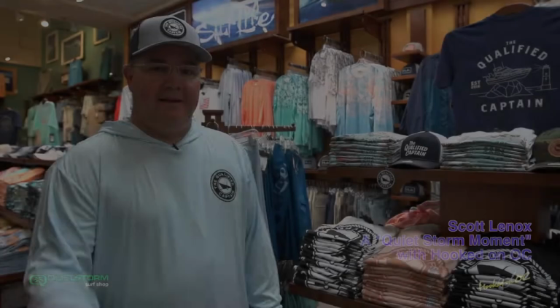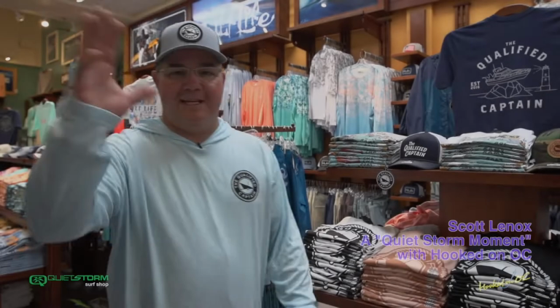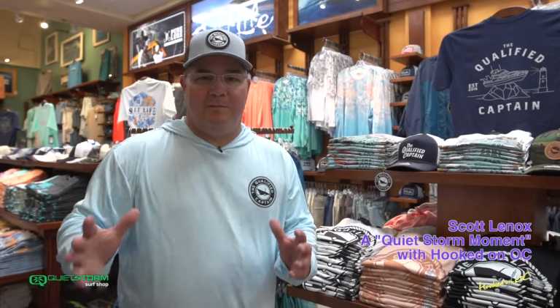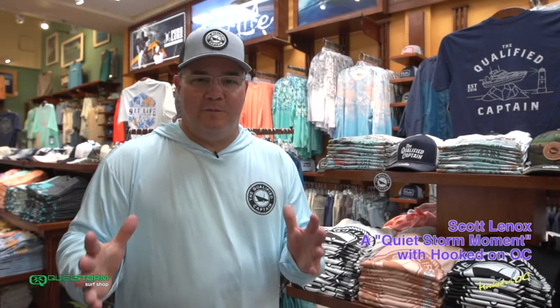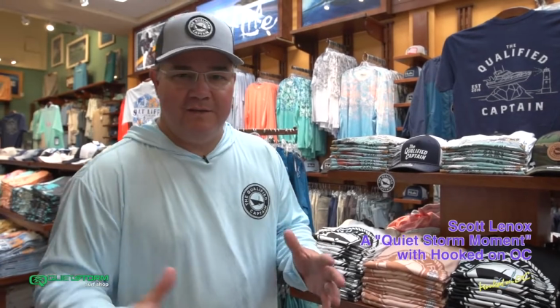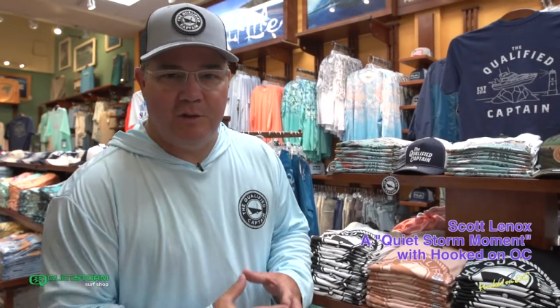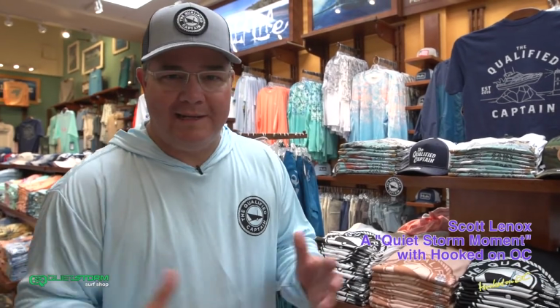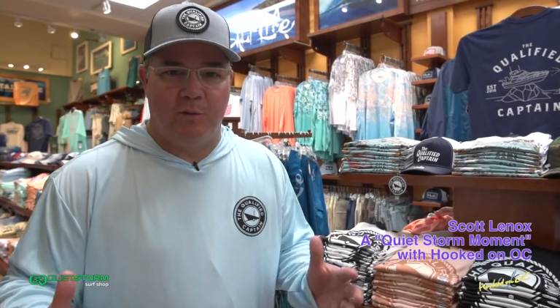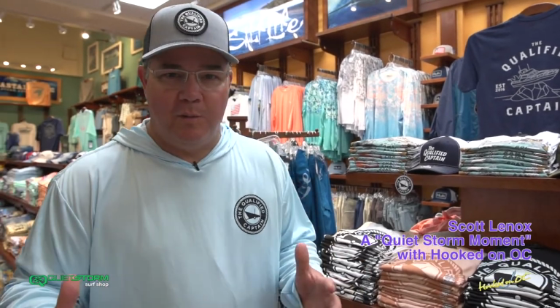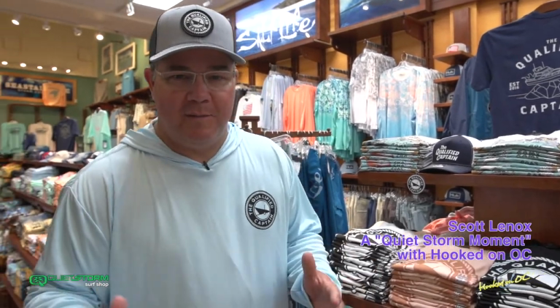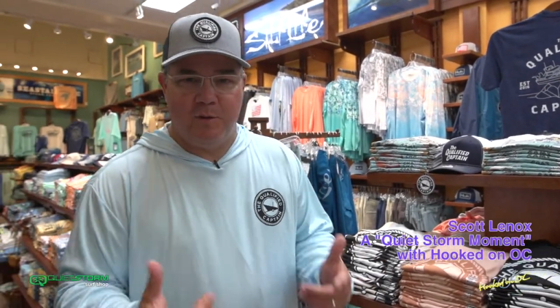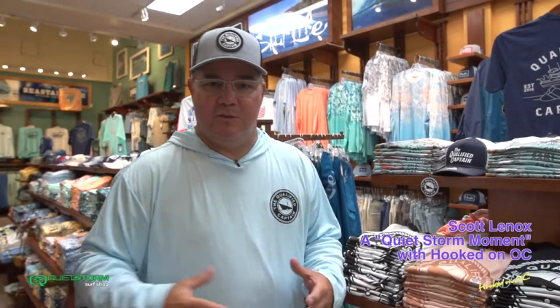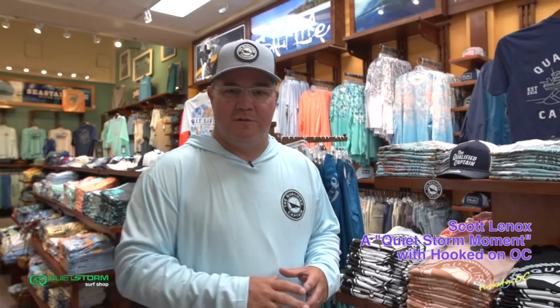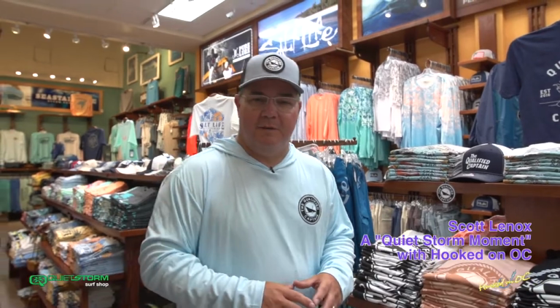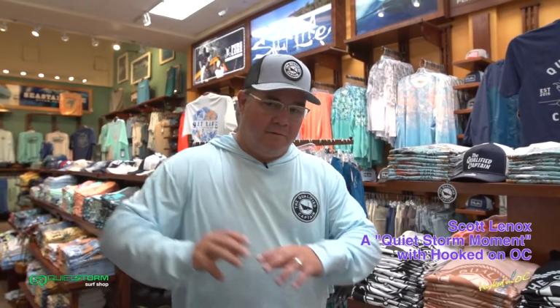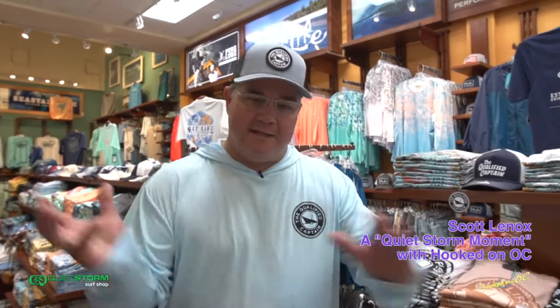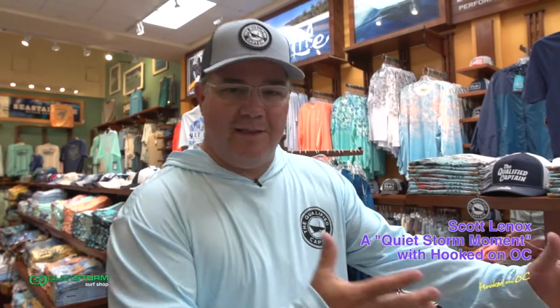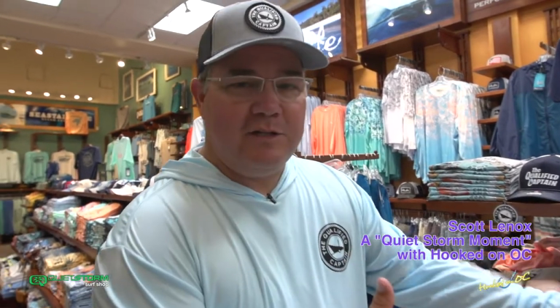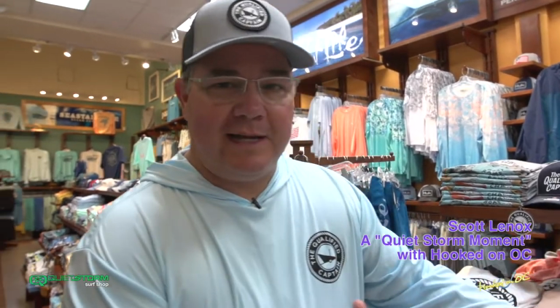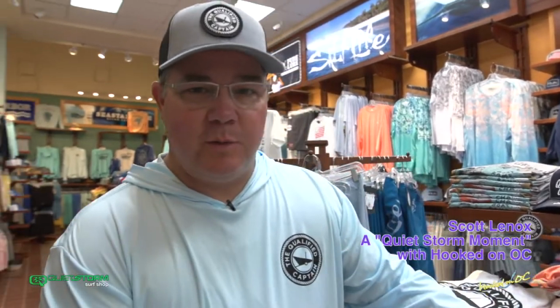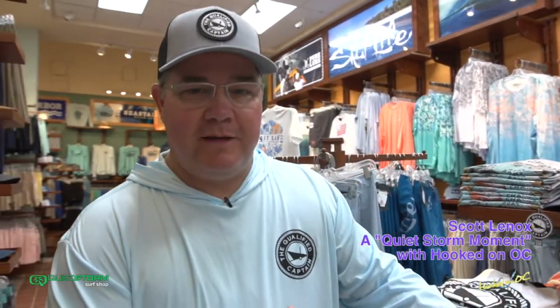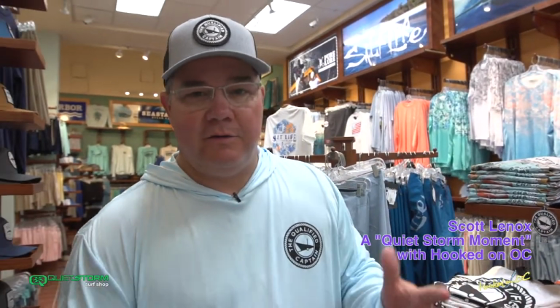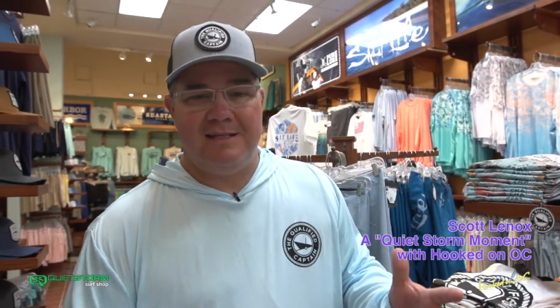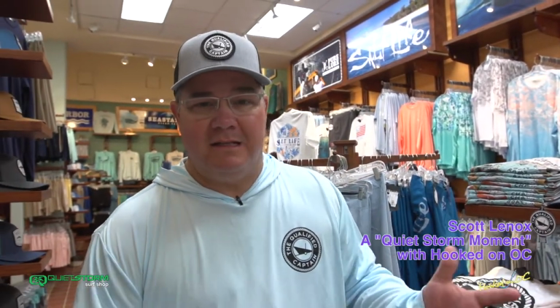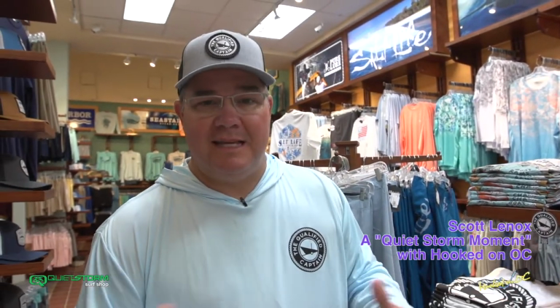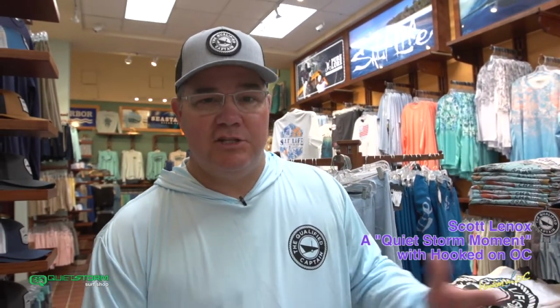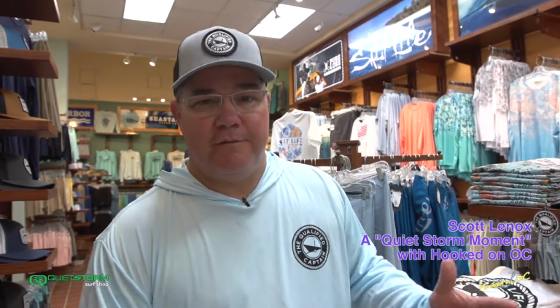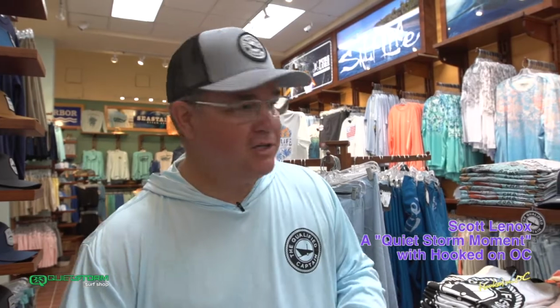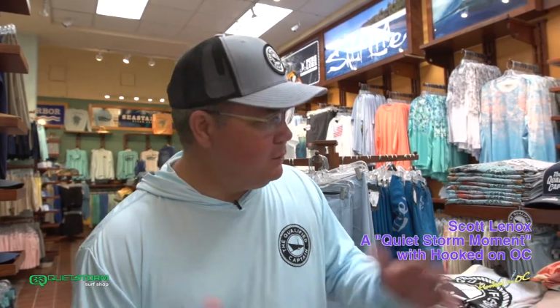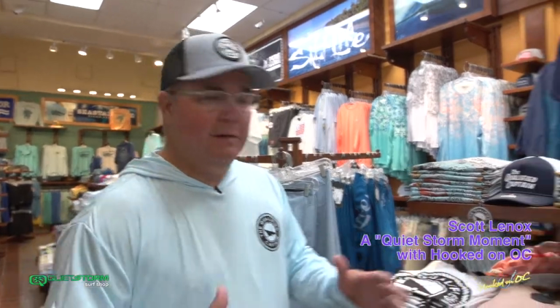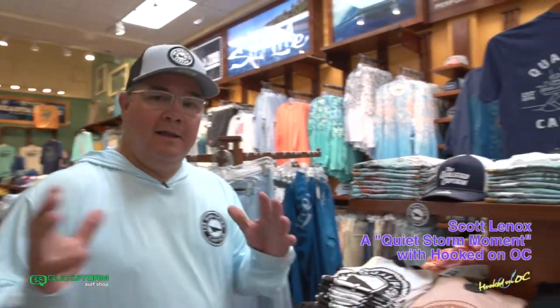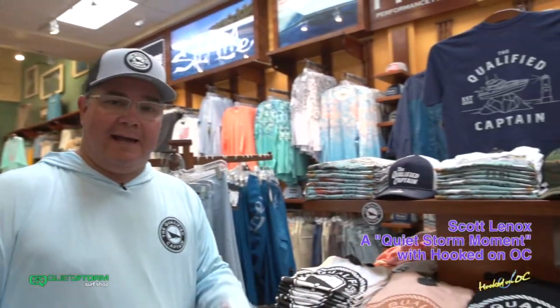Hey guys, what's up? Welcome back to the show. Quiet Storm Moment Time here at the Quiet Storm Surf Shop. Right inside, 32,000 square feet of all things sun, sand, surf, fish — you name it, they got it.